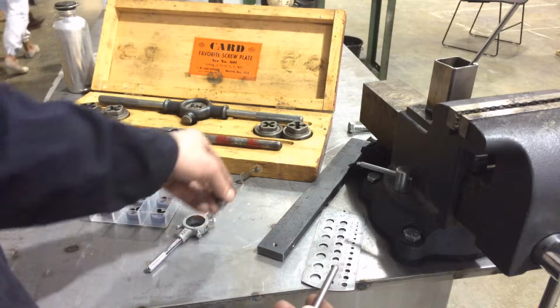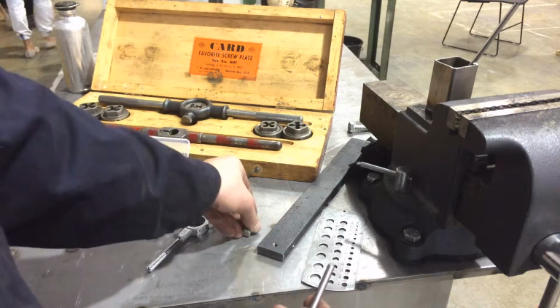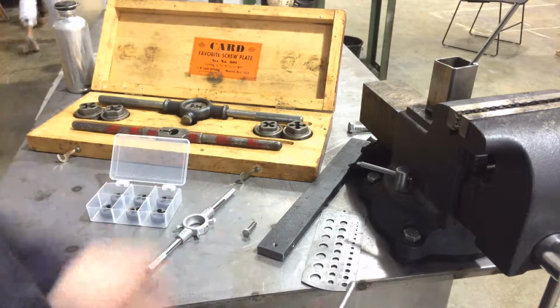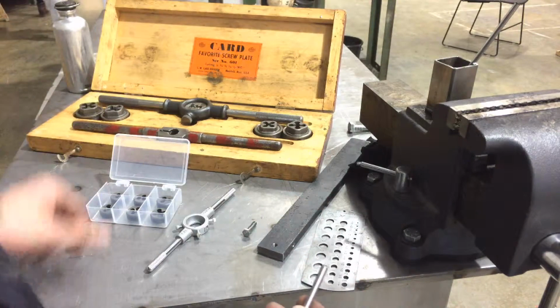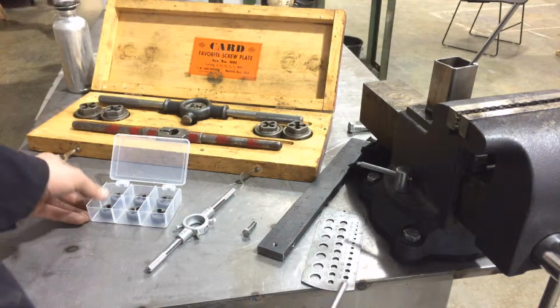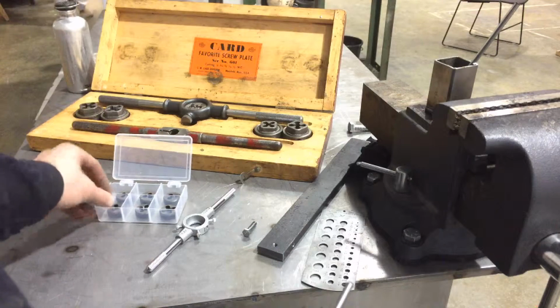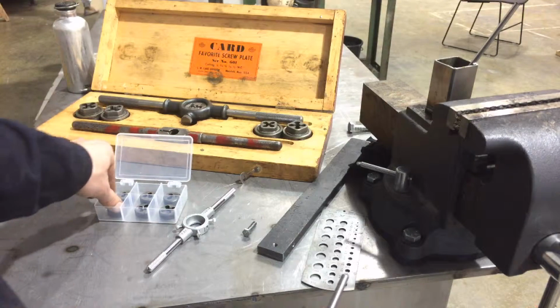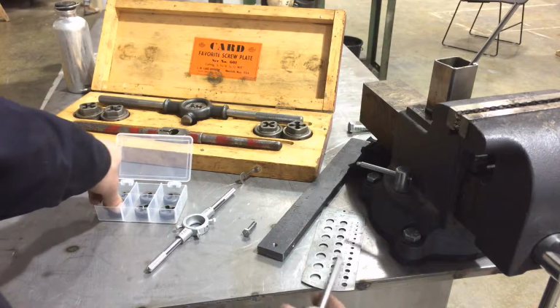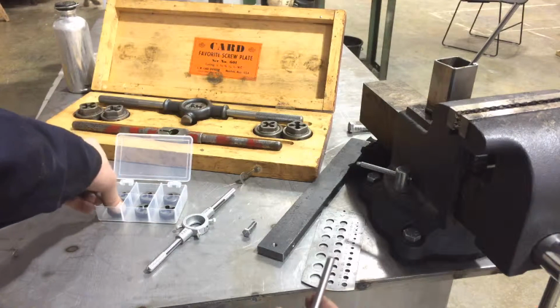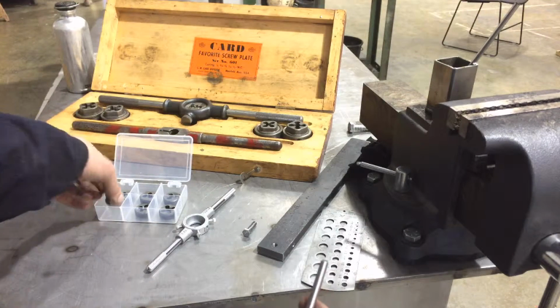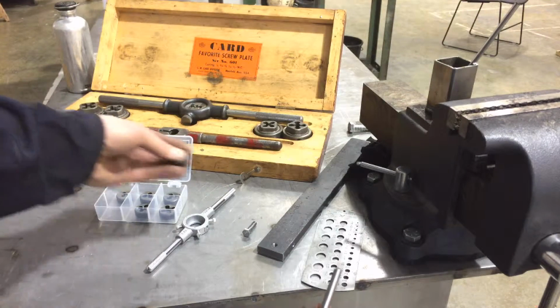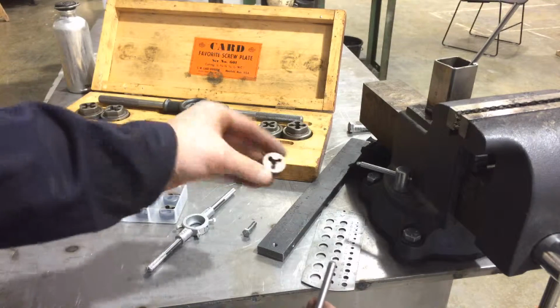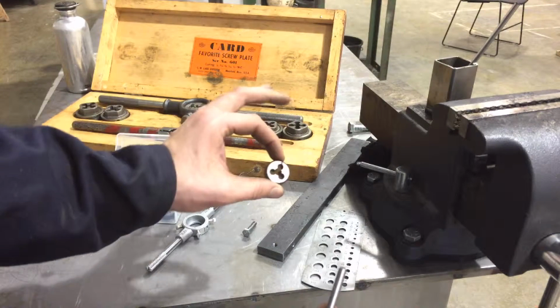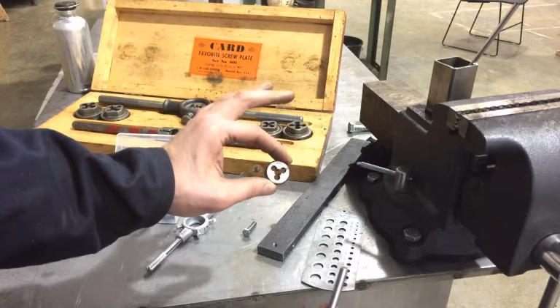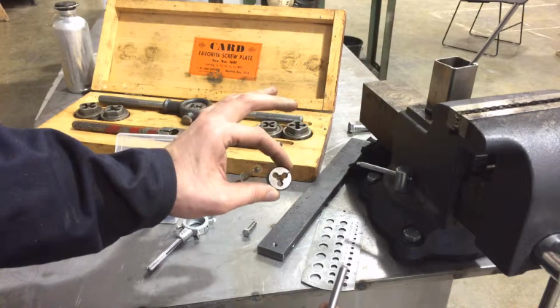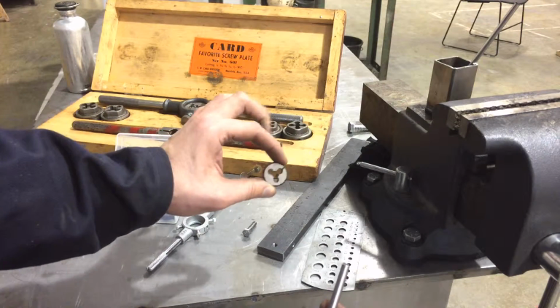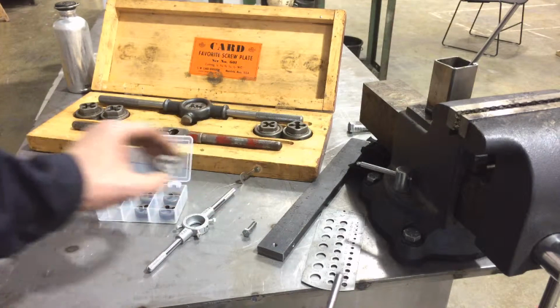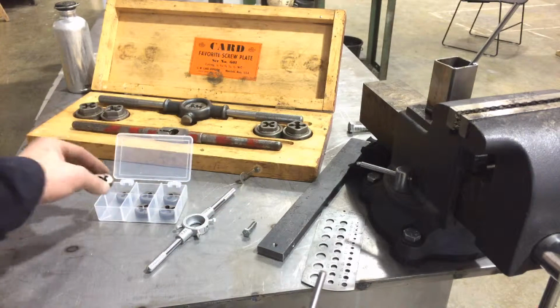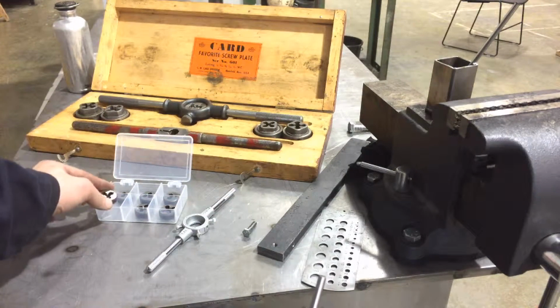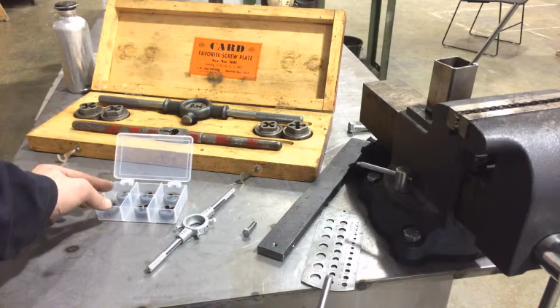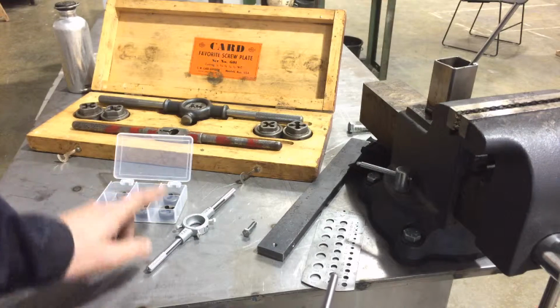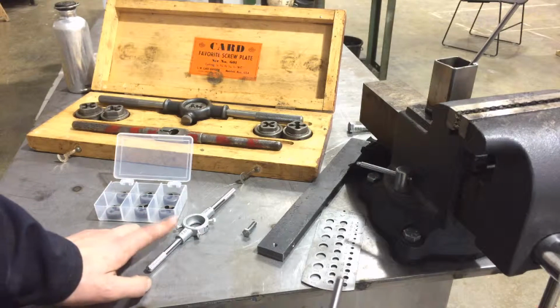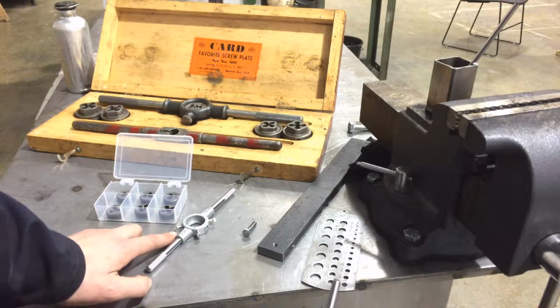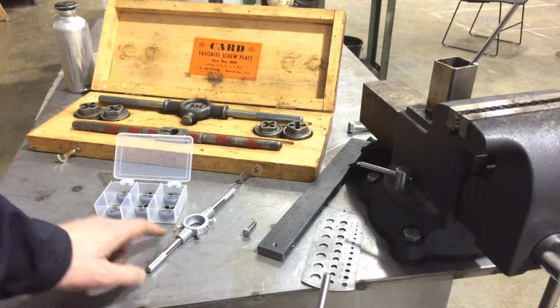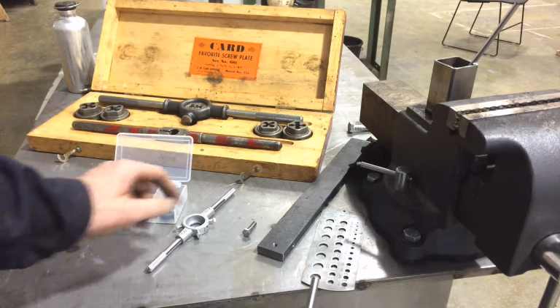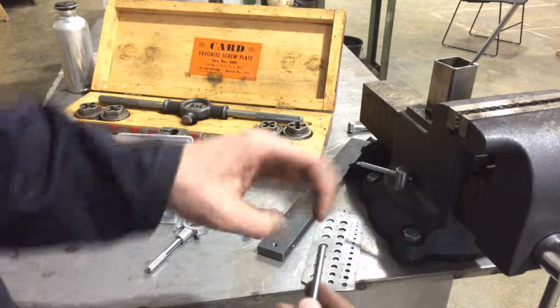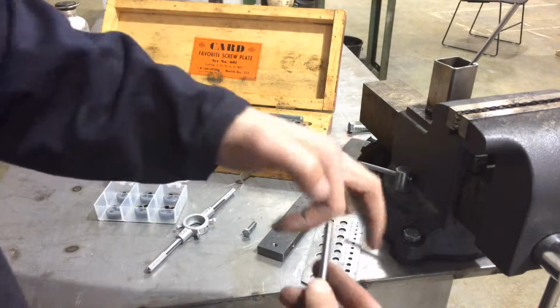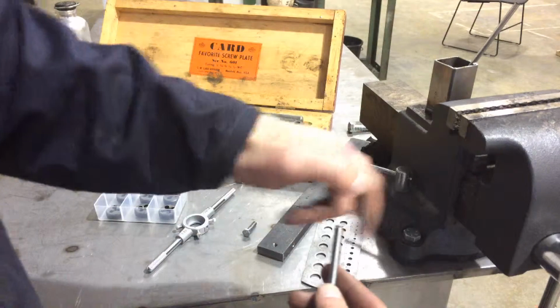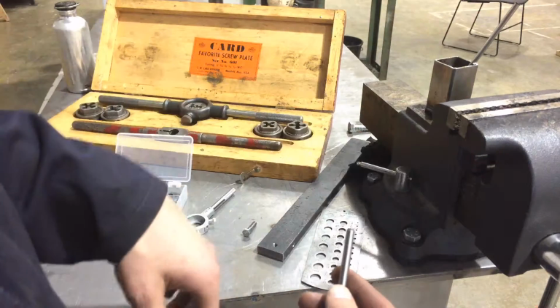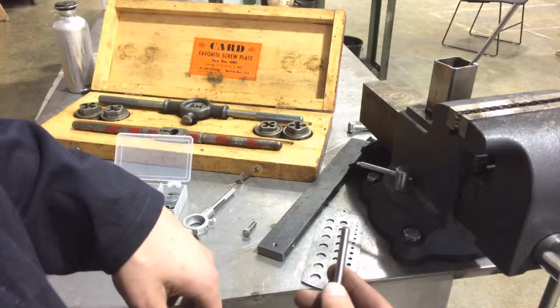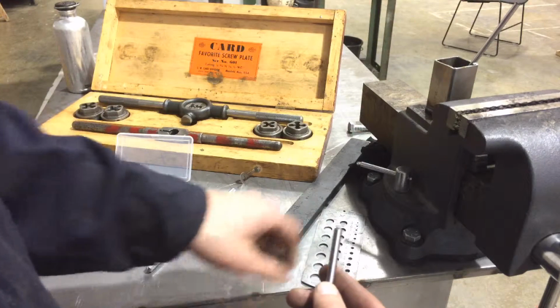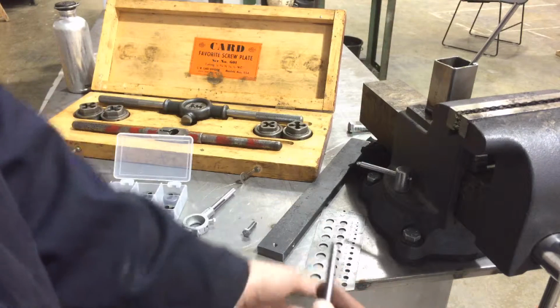We use a die — in this case it's one of these little guys — and we hold it in a die stock, just one of these, and then we basically cut the threads on our bar stock.